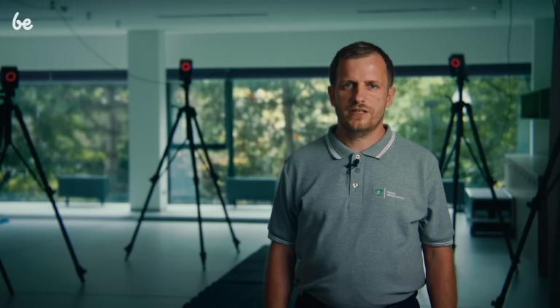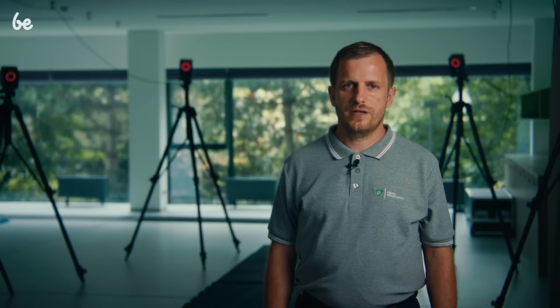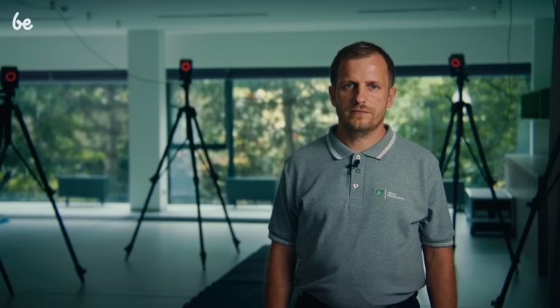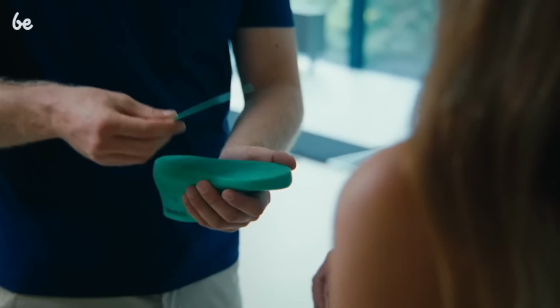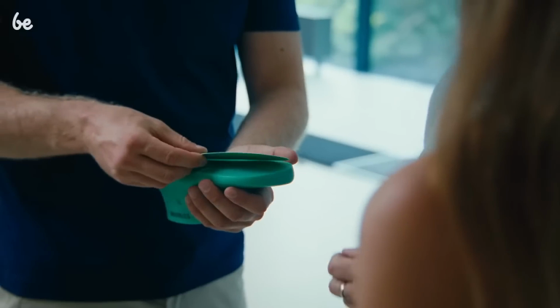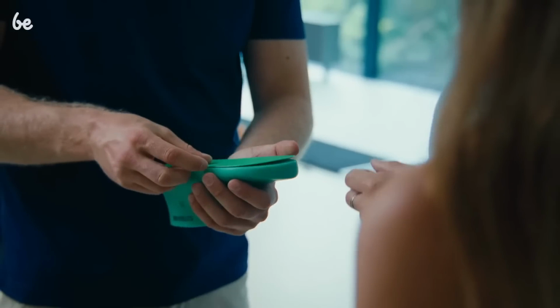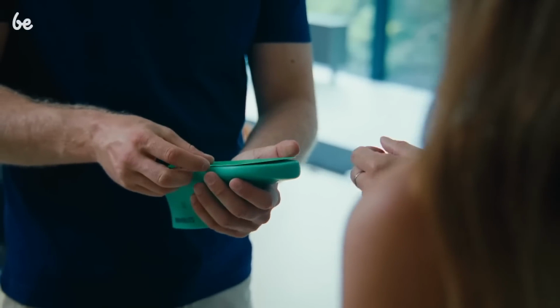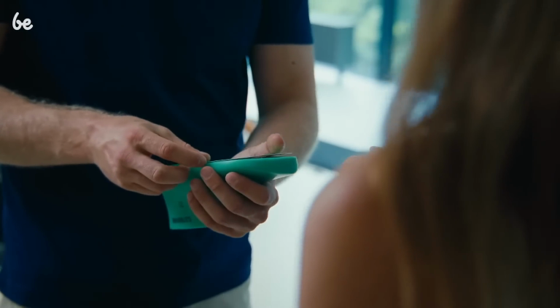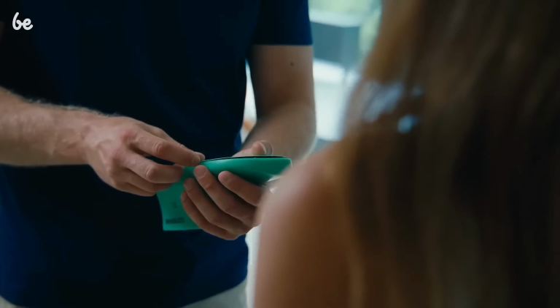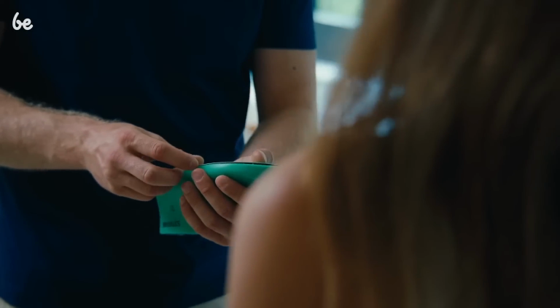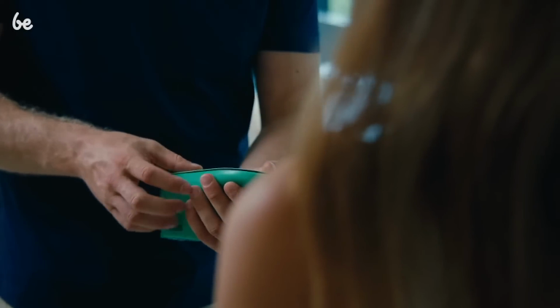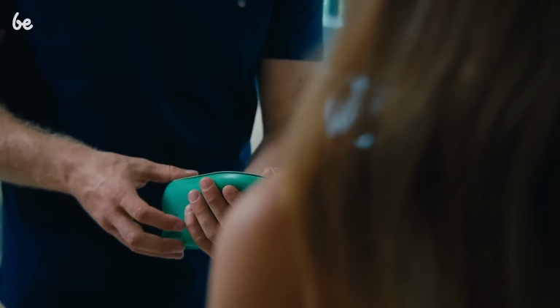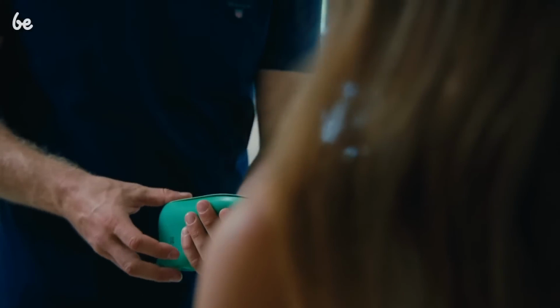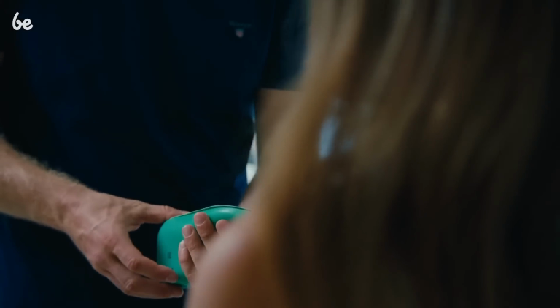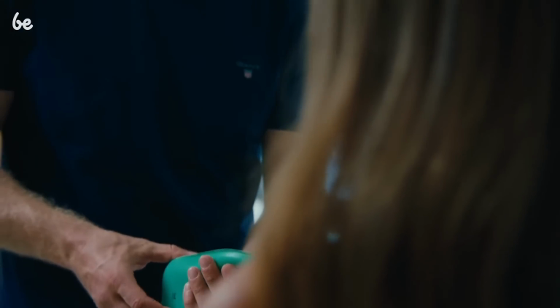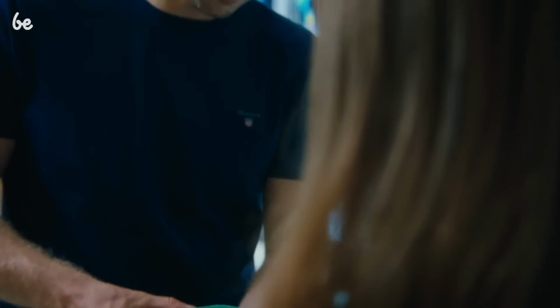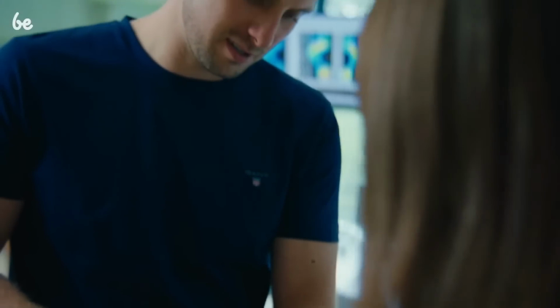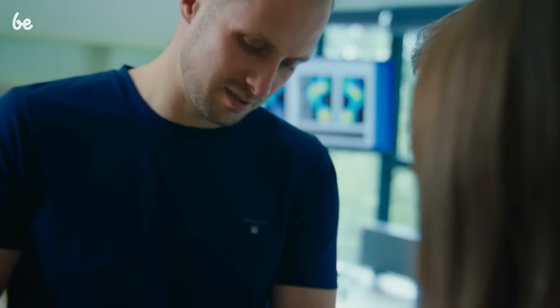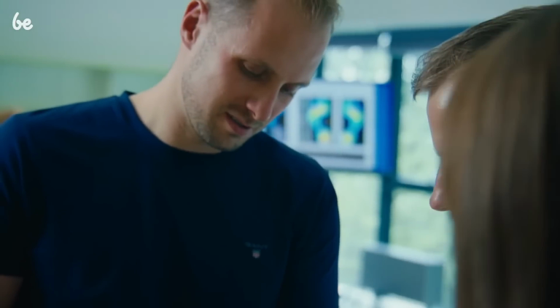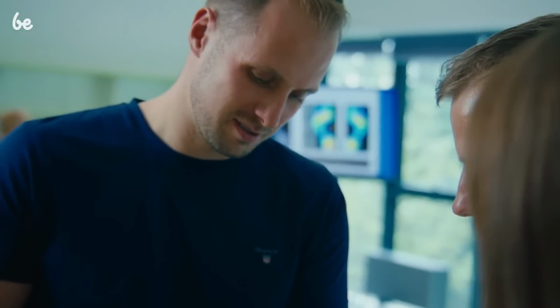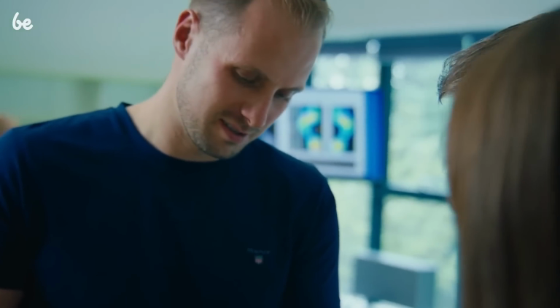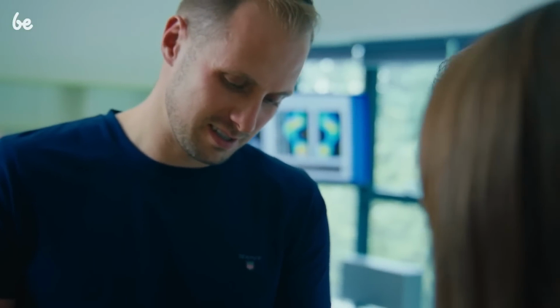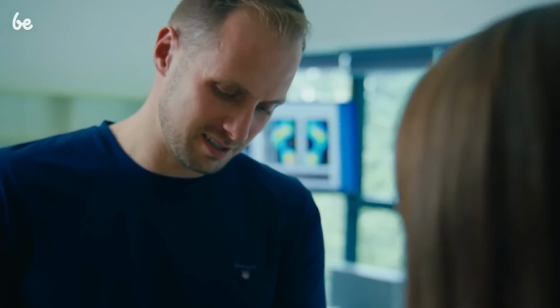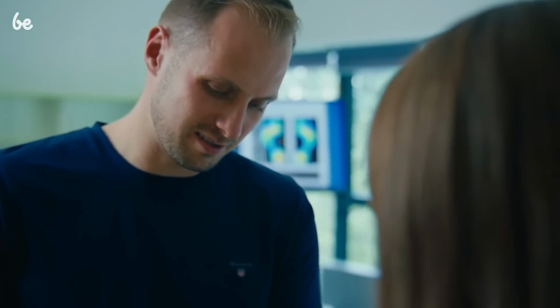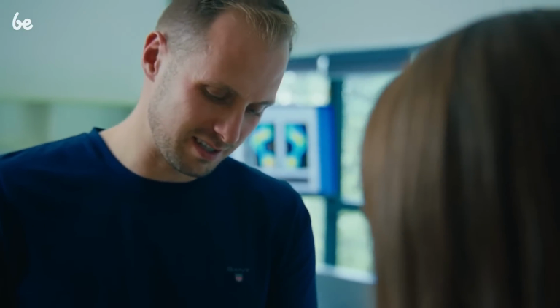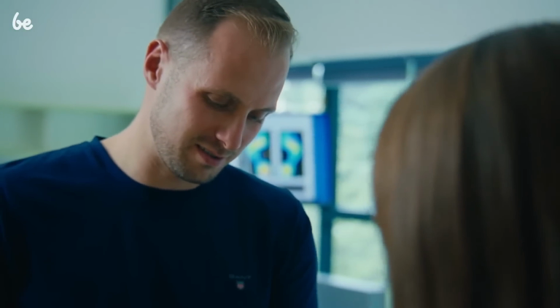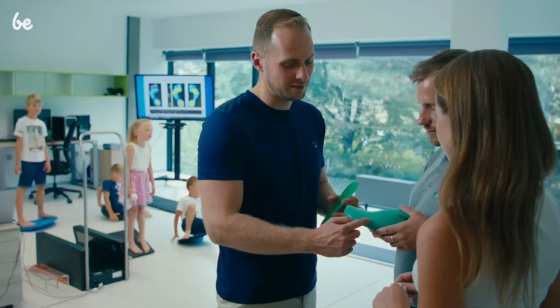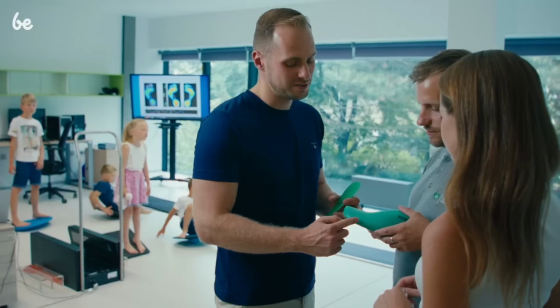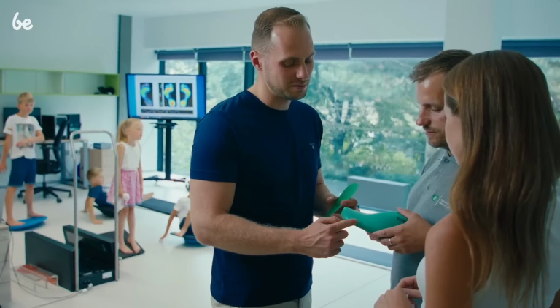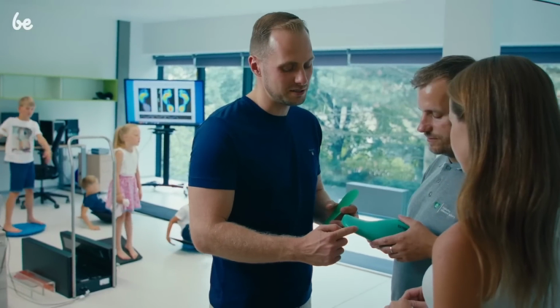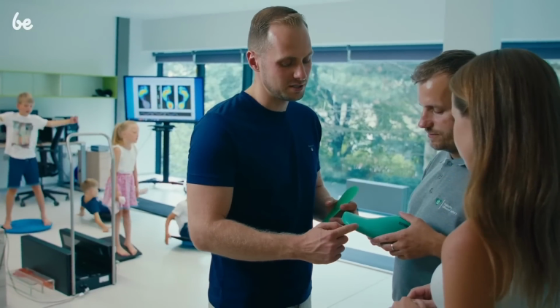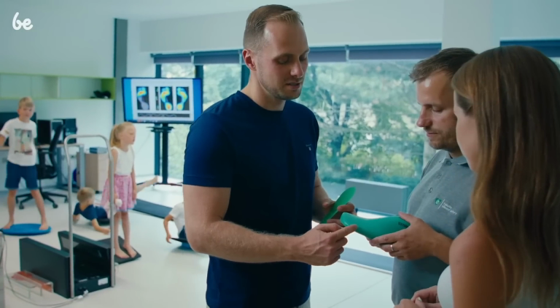At Belenka, we pay attention to ecology and sustainability. We are also constantly looking for the latest technologies and innovations backed by research and development.